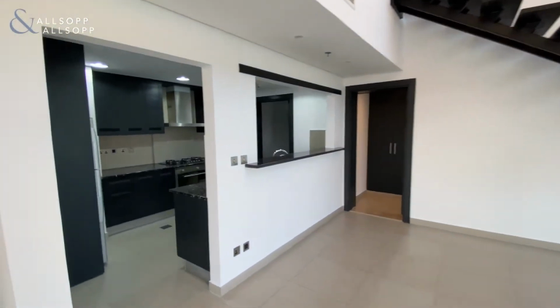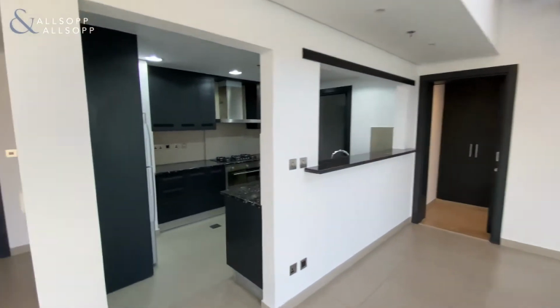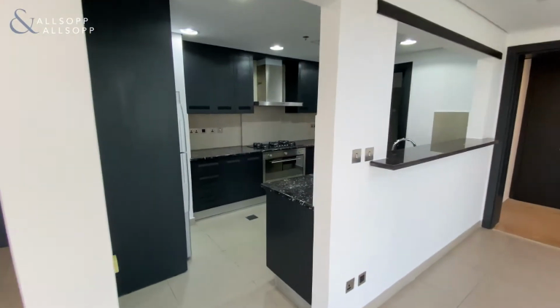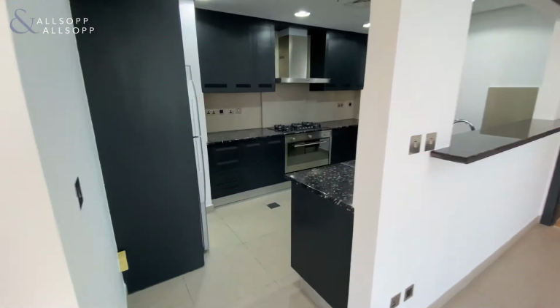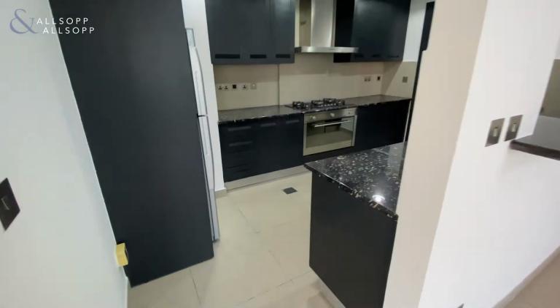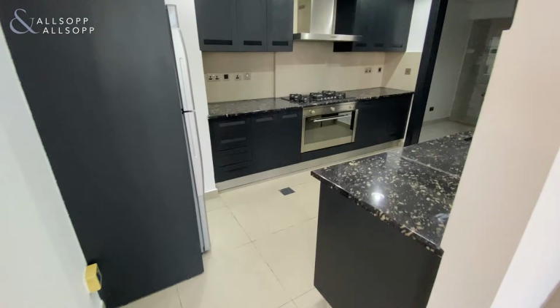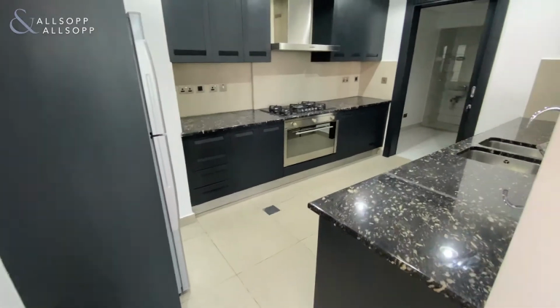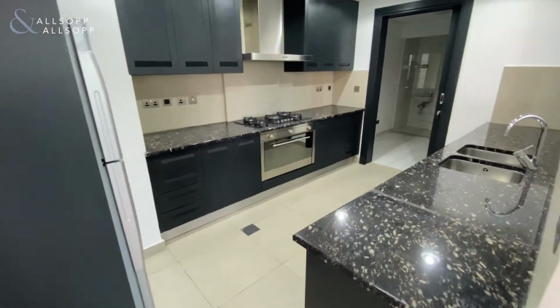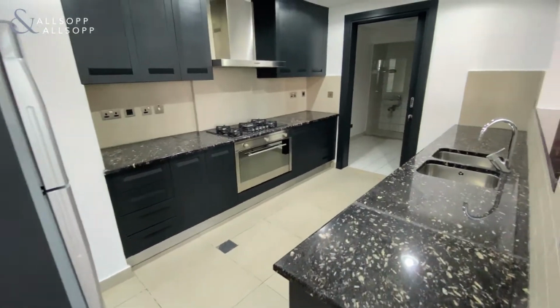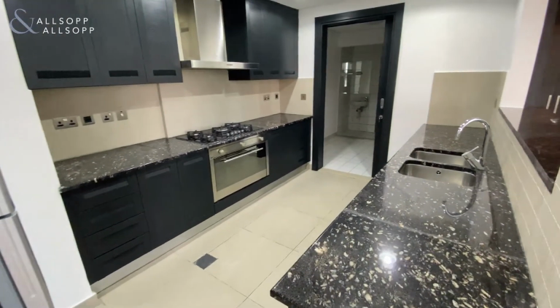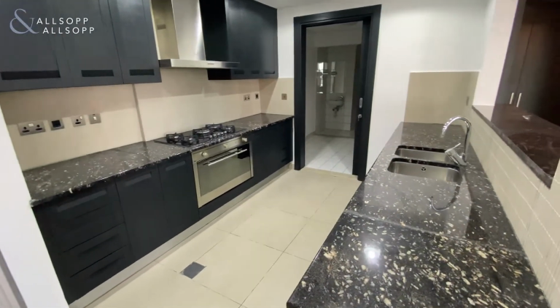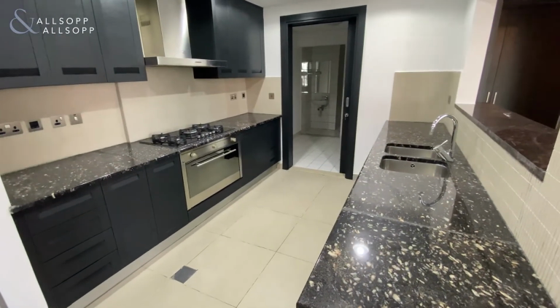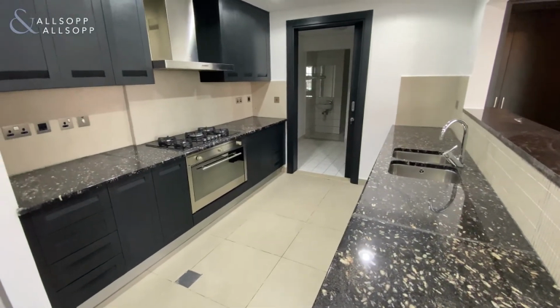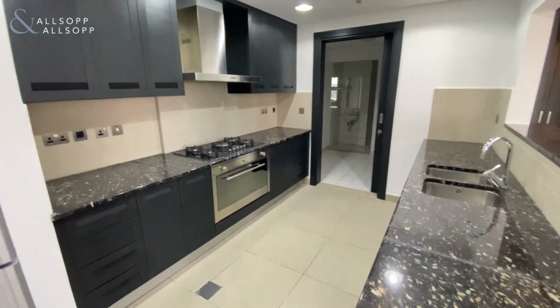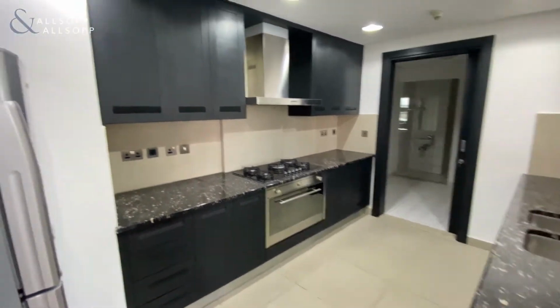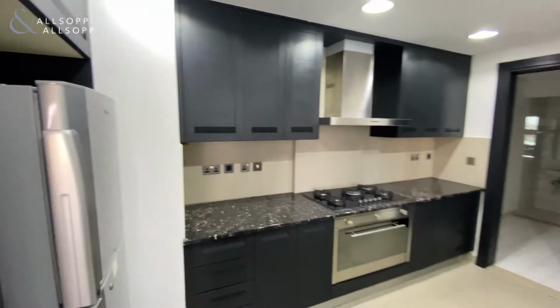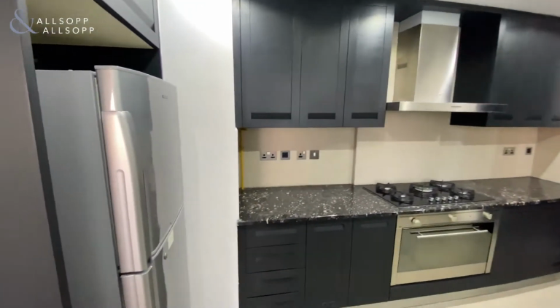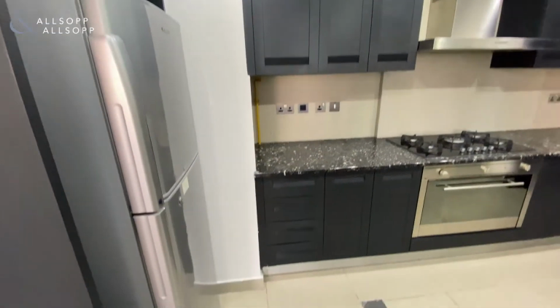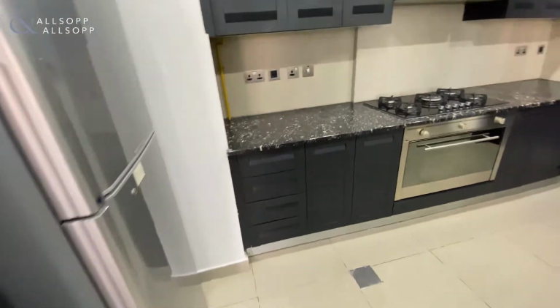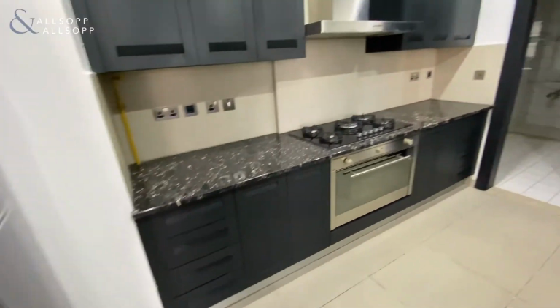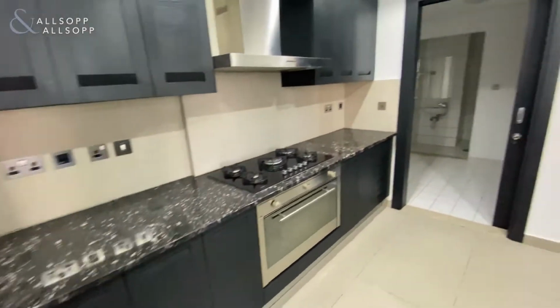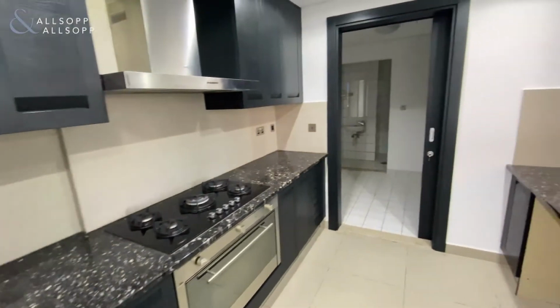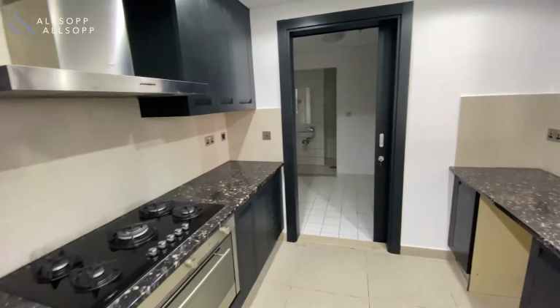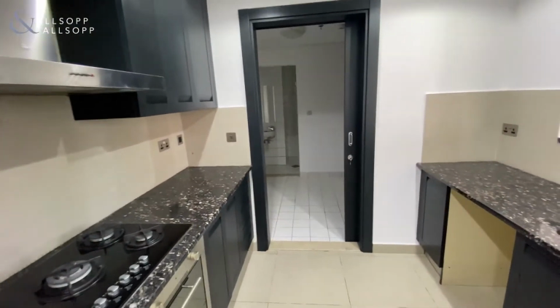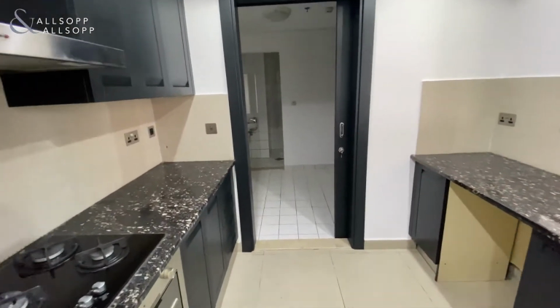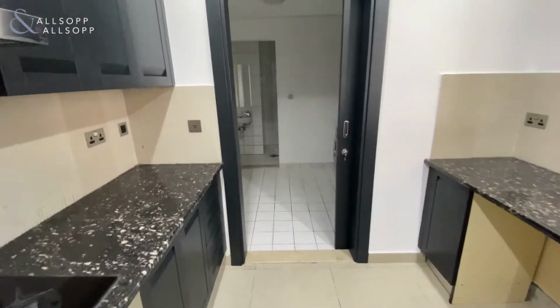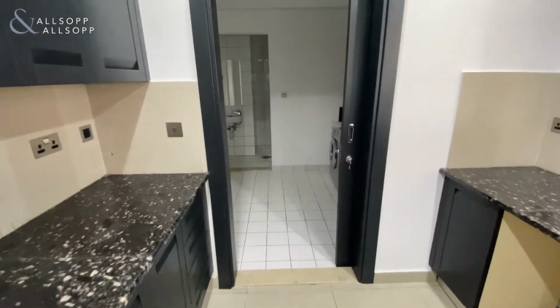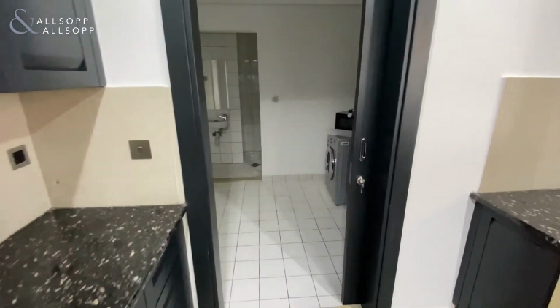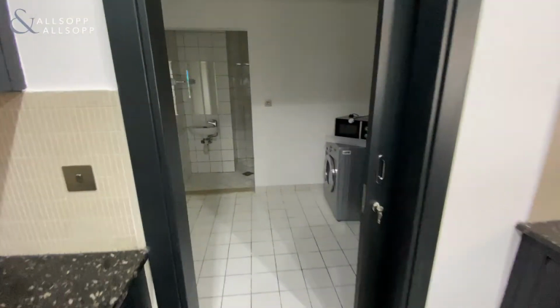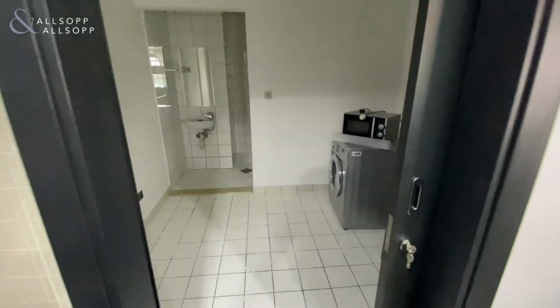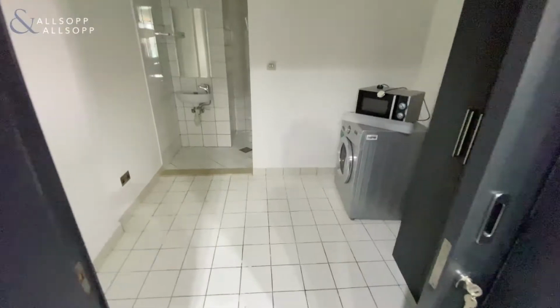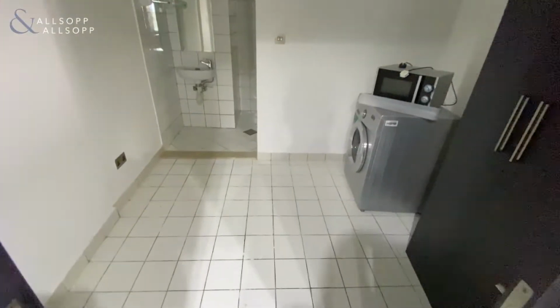Coming through into the kitchen area — again, all appliances are built-in. It also comes with the fridge and the washing machine. On the back side you have the maid's area.